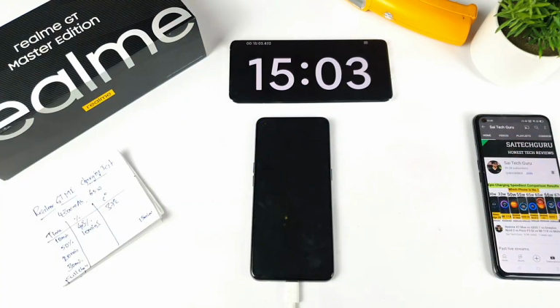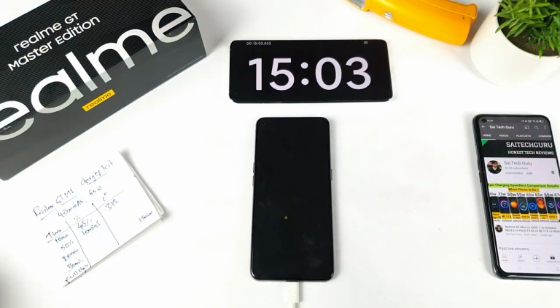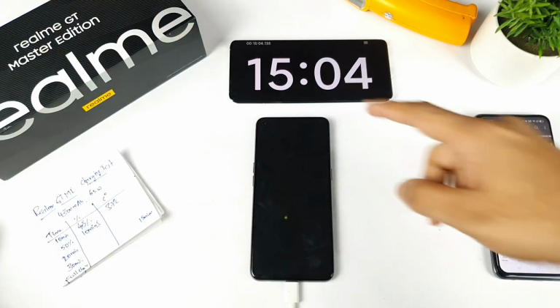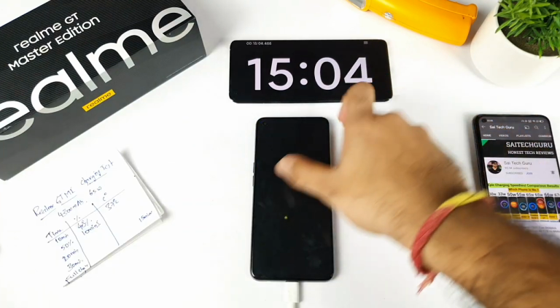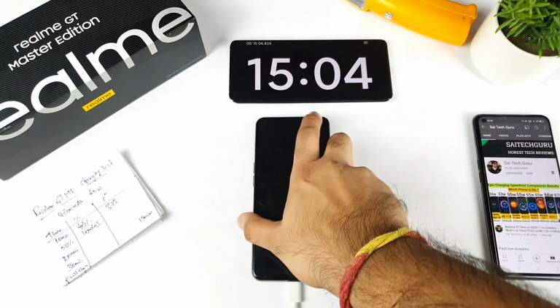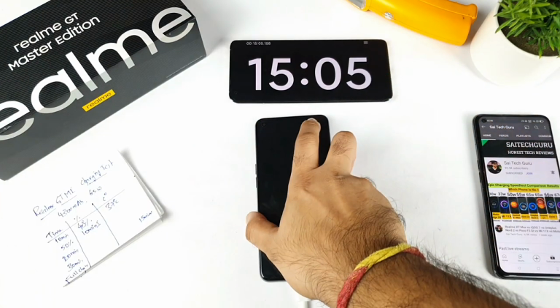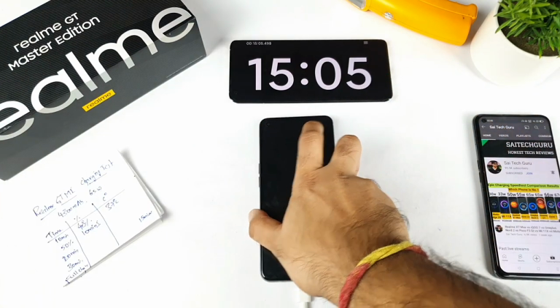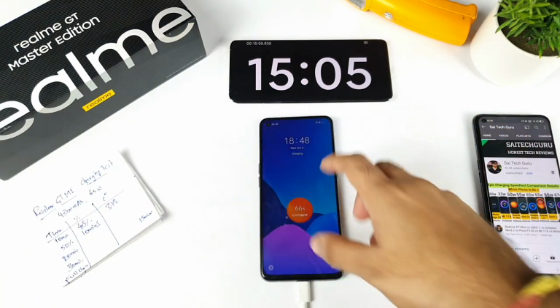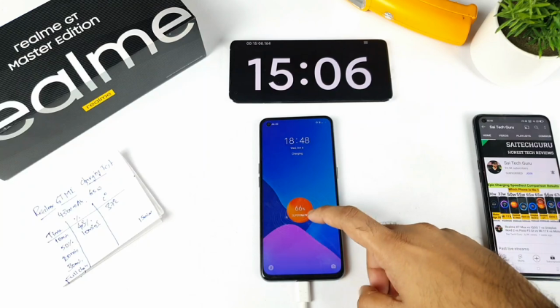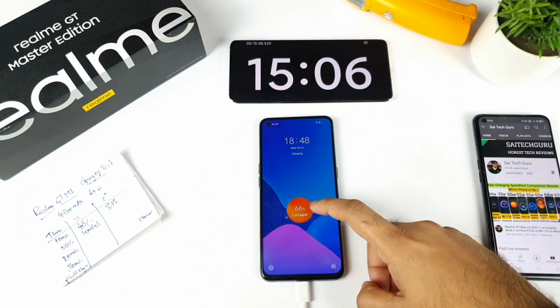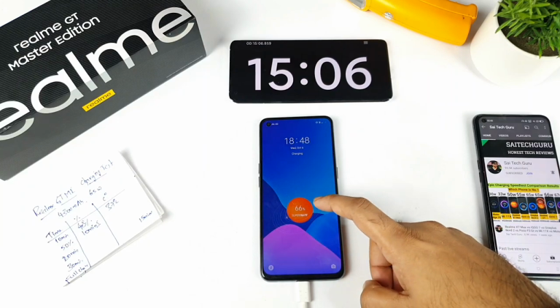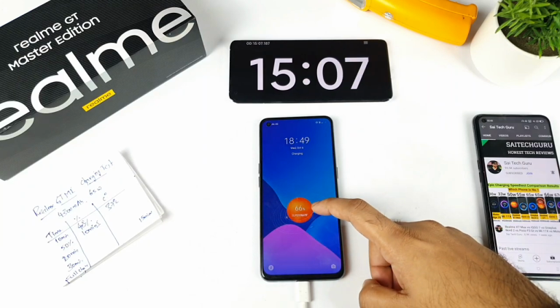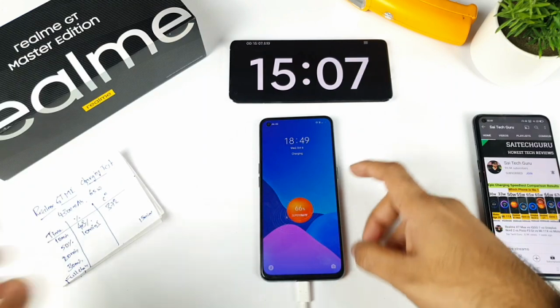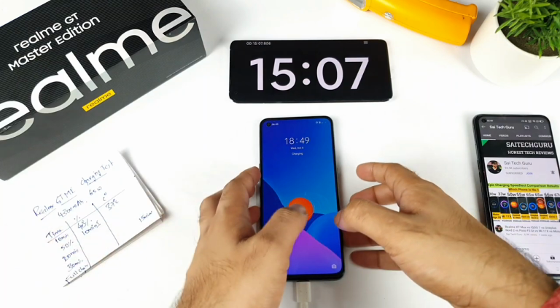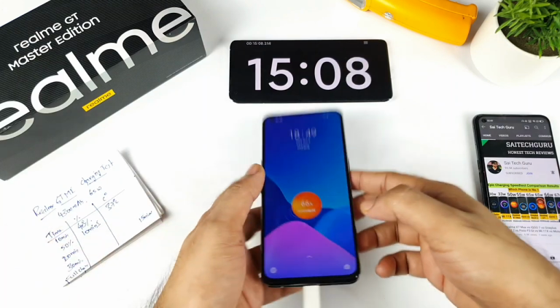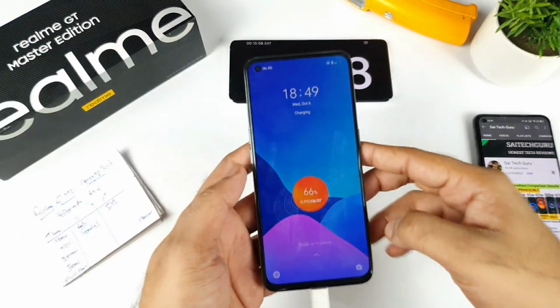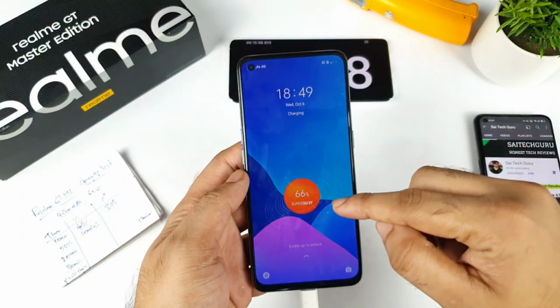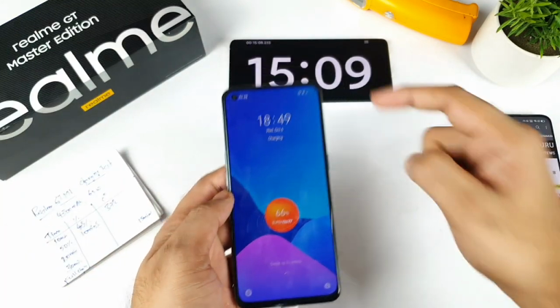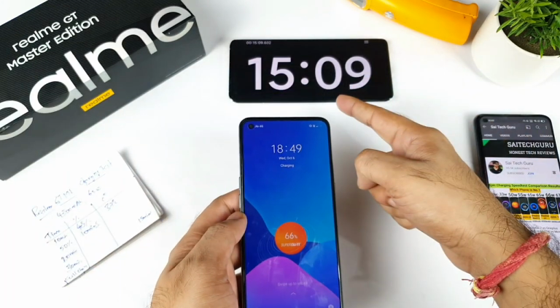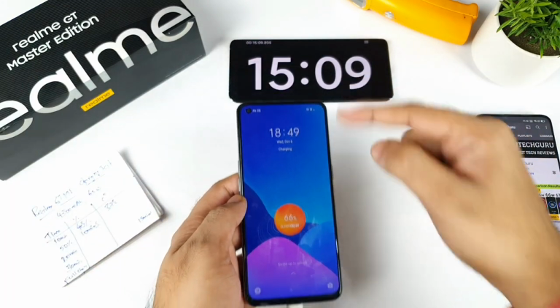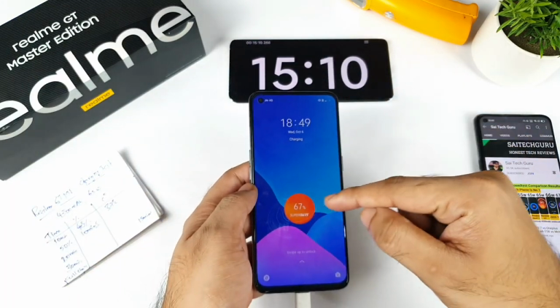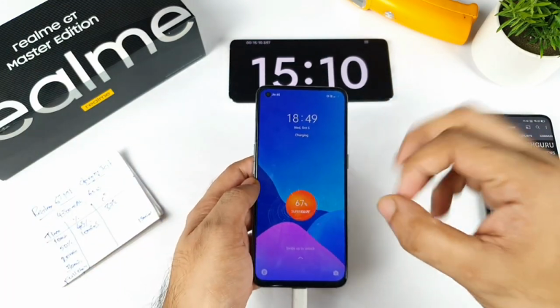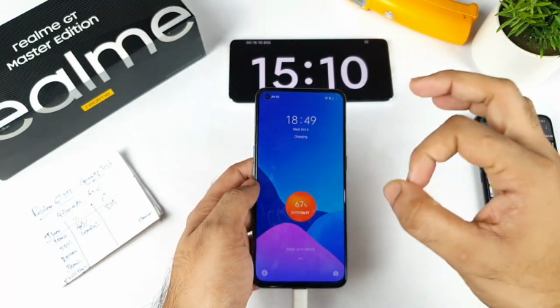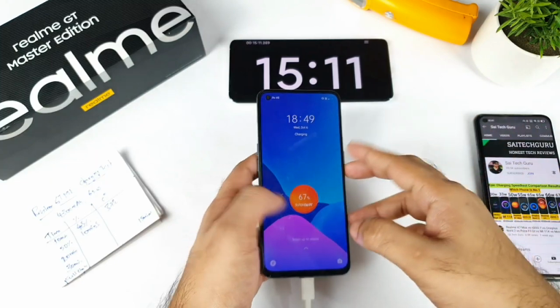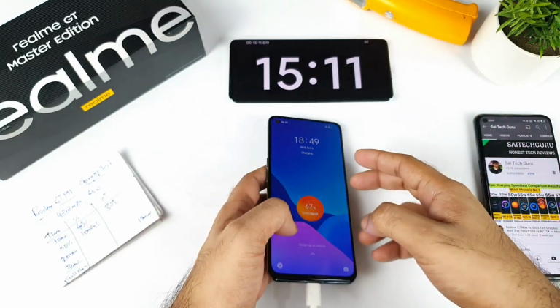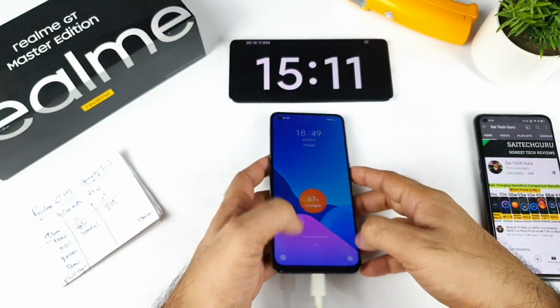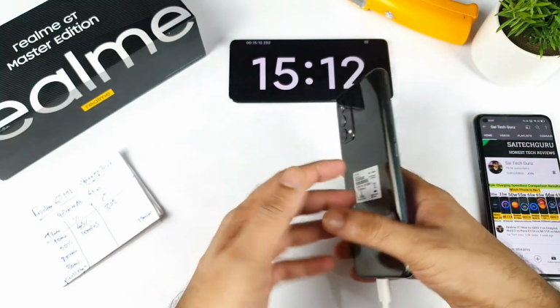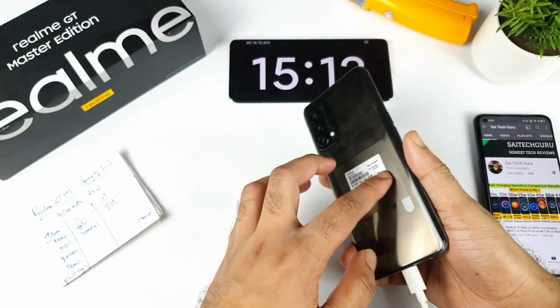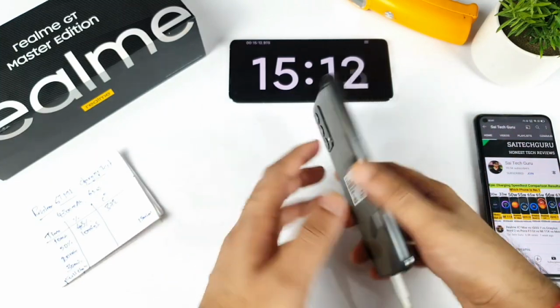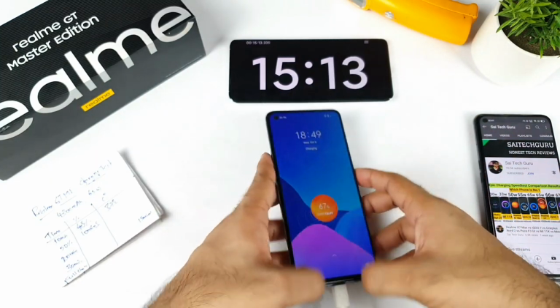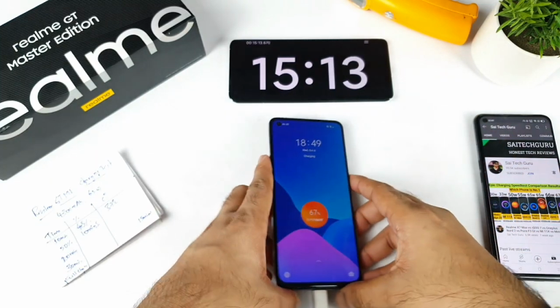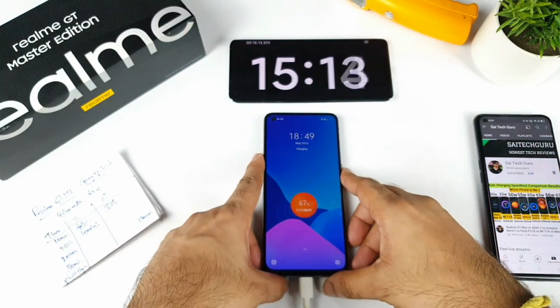At the 15-minute mark, the battery percentage has reached 66% — very fast. That's really good to see on the Realme GT Master Edition.